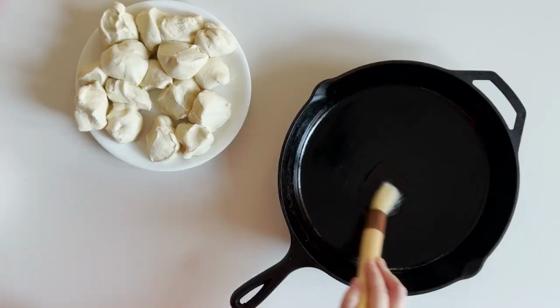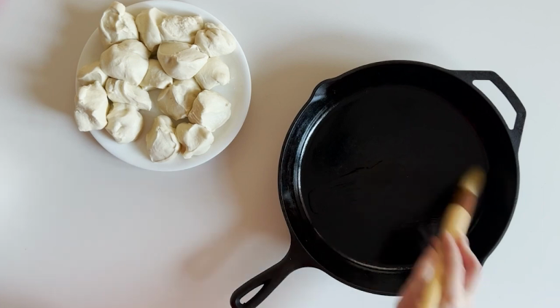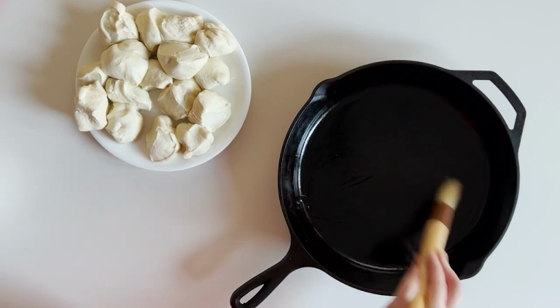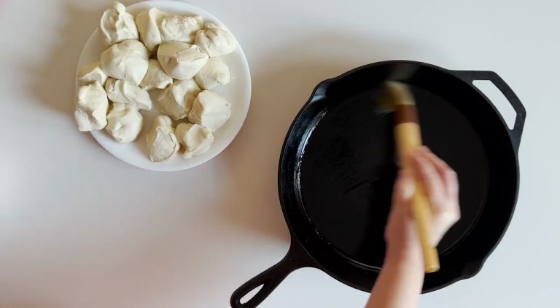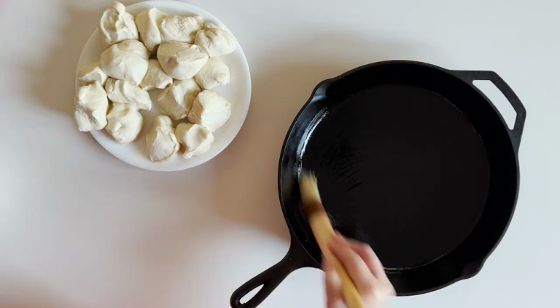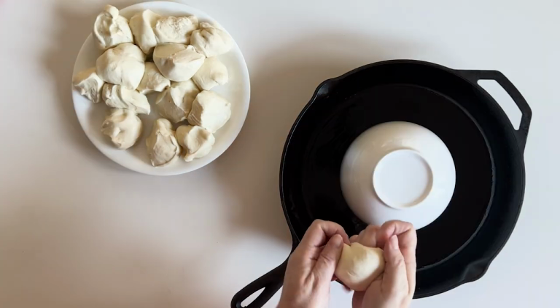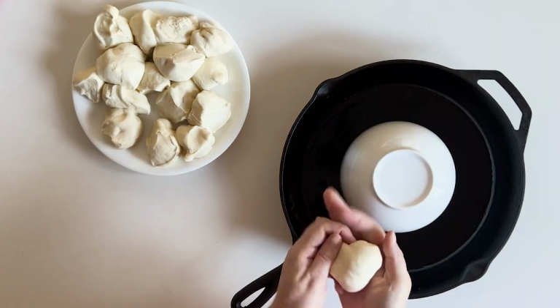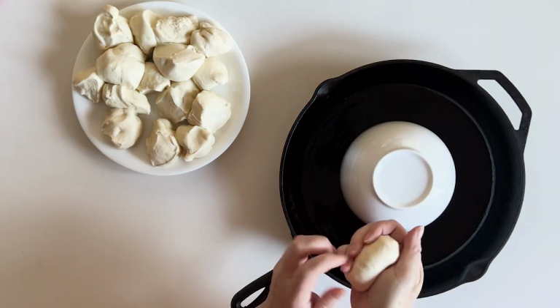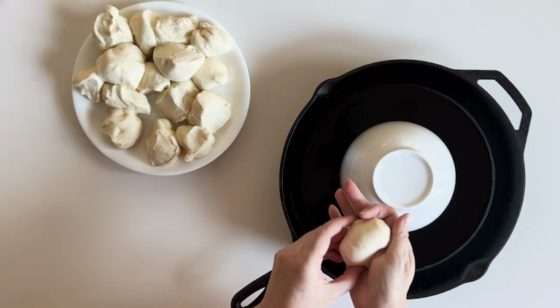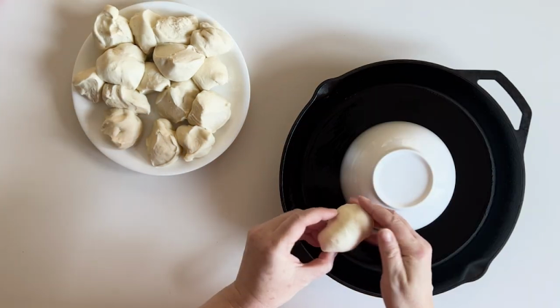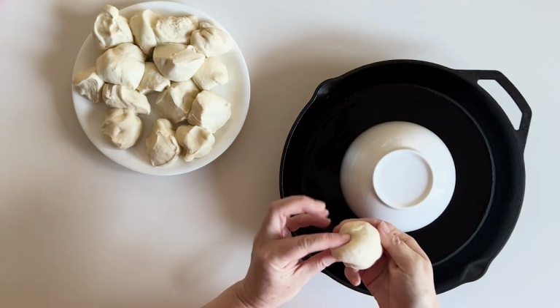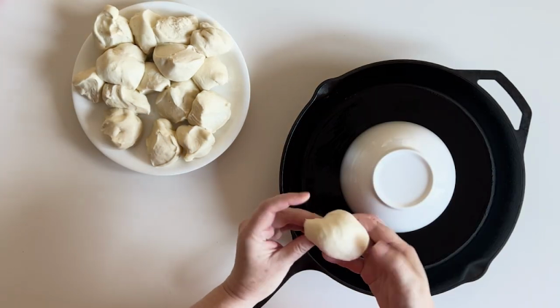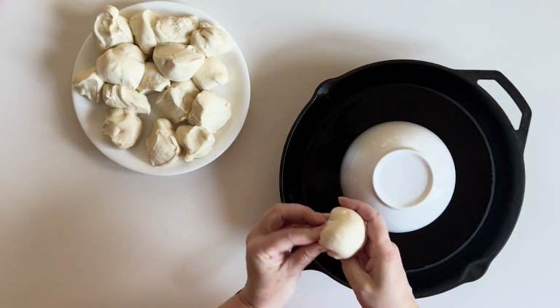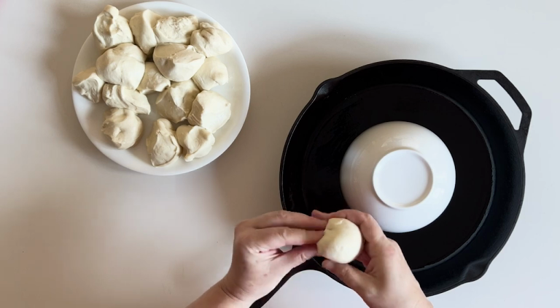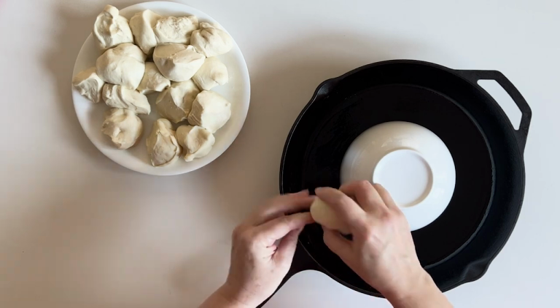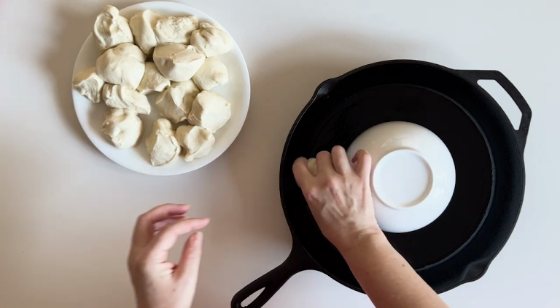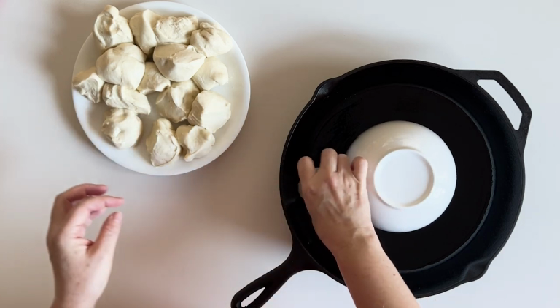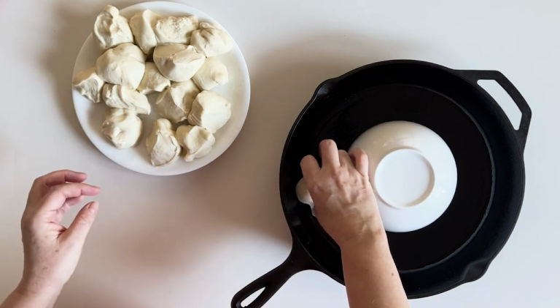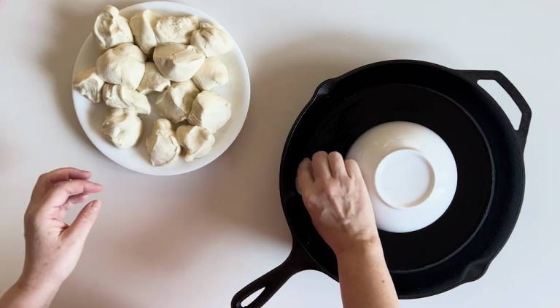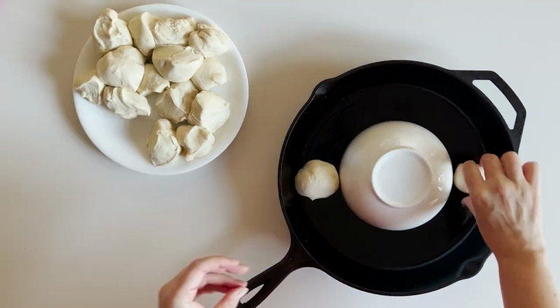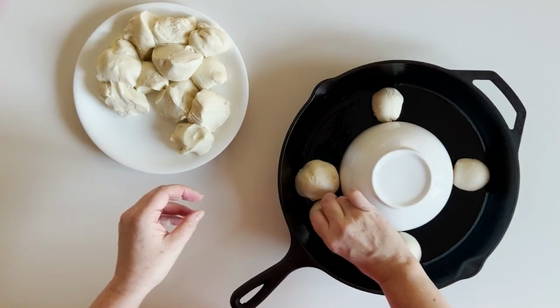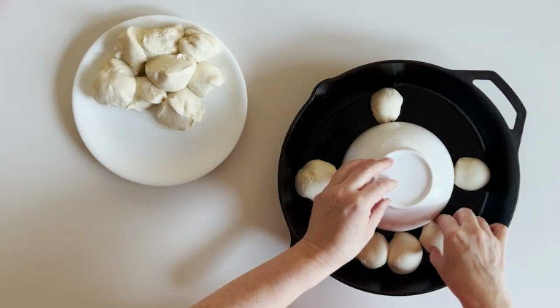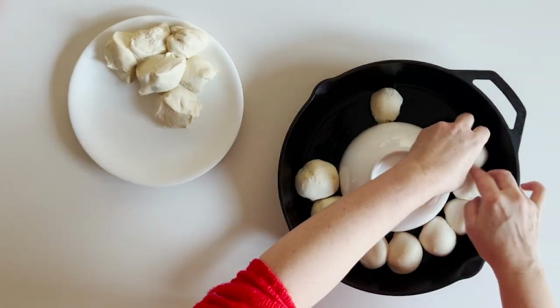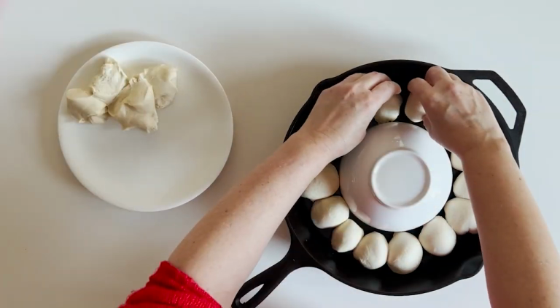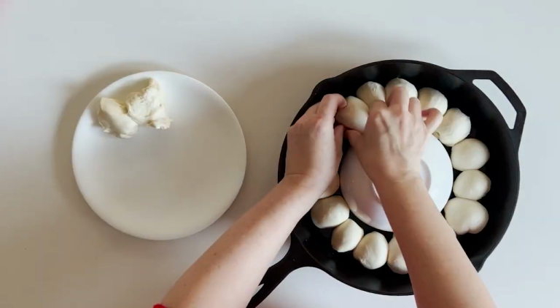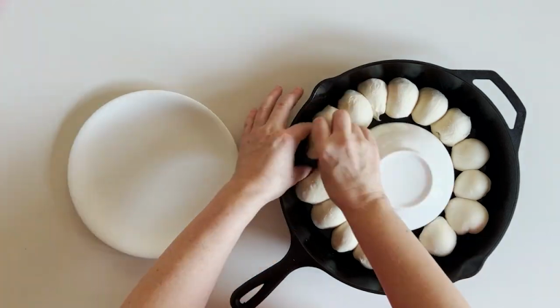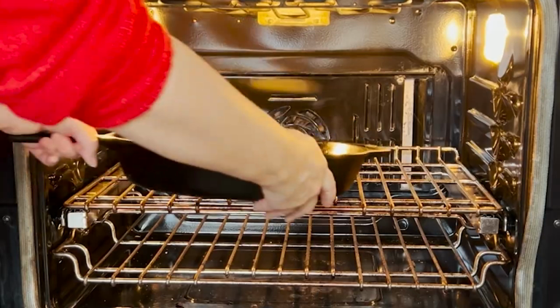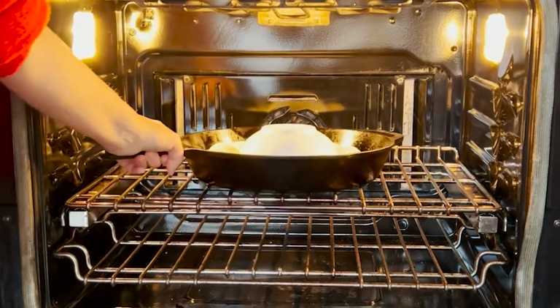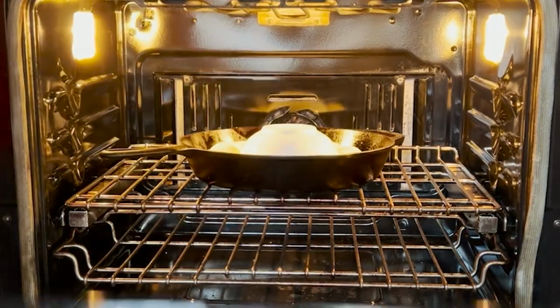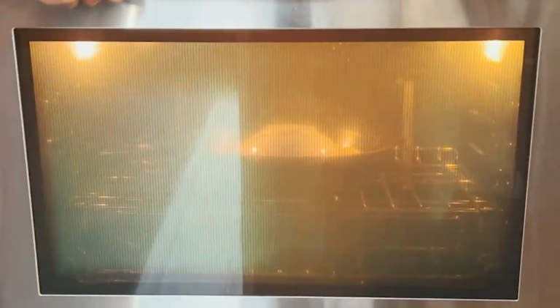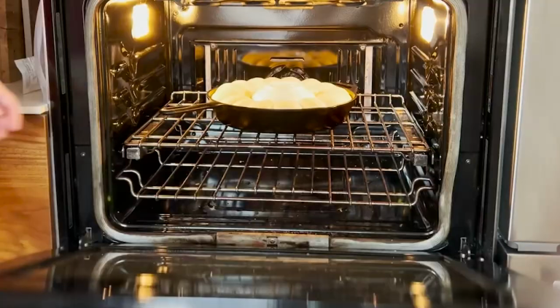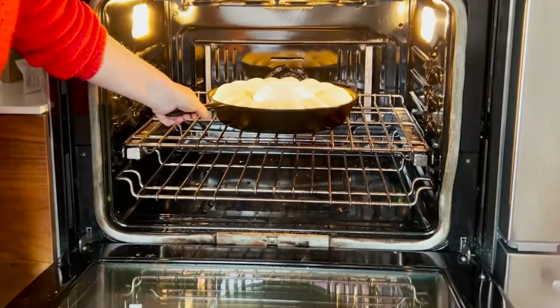Lightly oil an ovenproof skillet. Using store-bought pizza dough, make 16 pieces and roll each into a smooth ball. Place a bowl in the center and arrange the balls around it, then let it rise in a warm place for about an hour and a half.